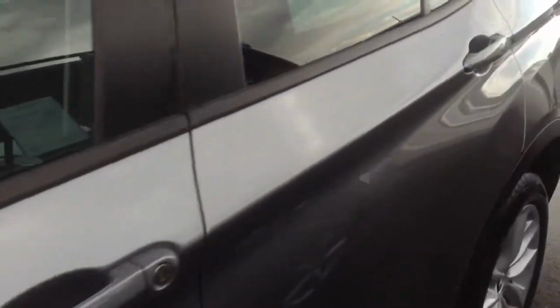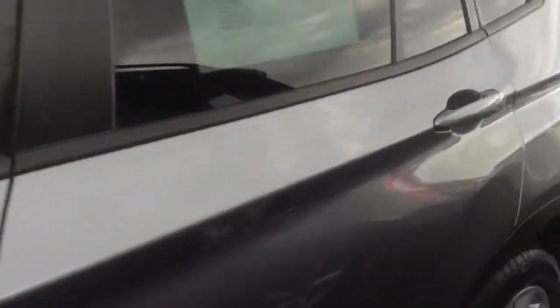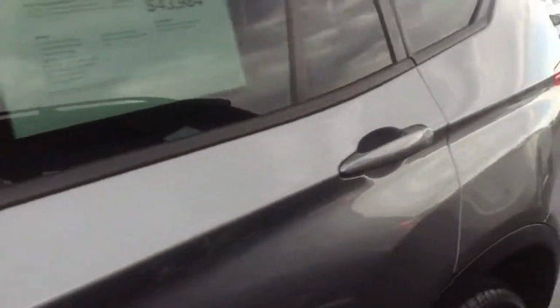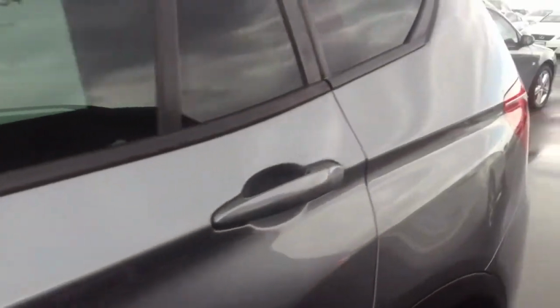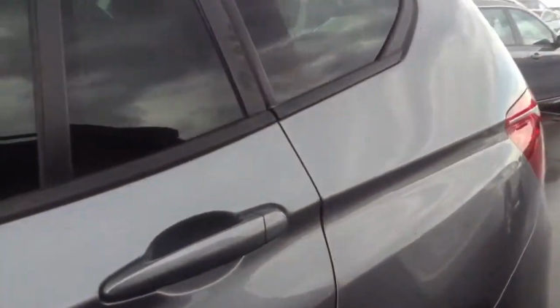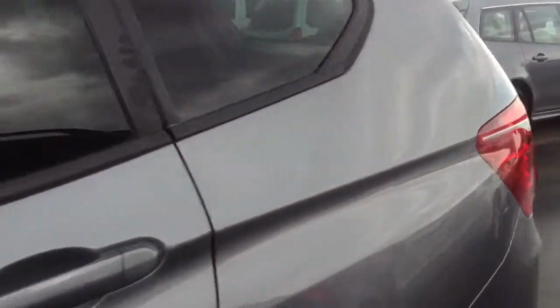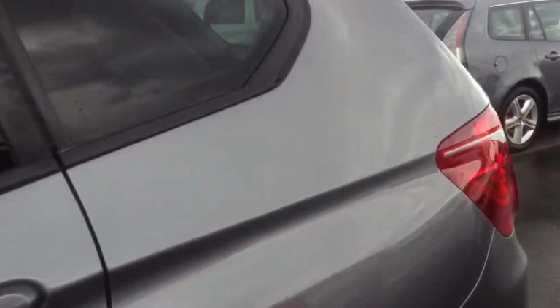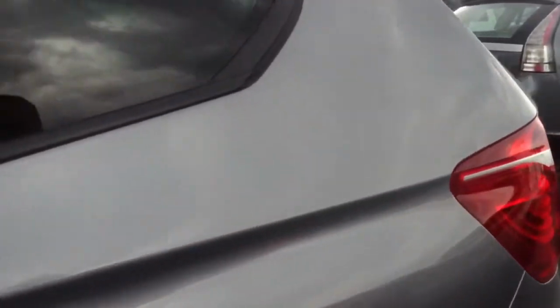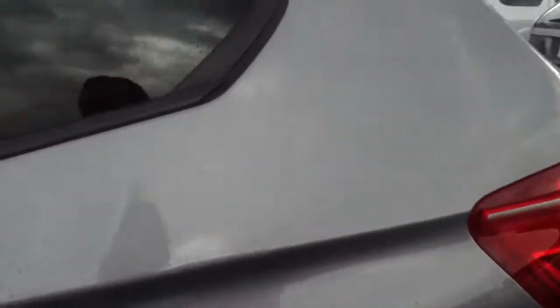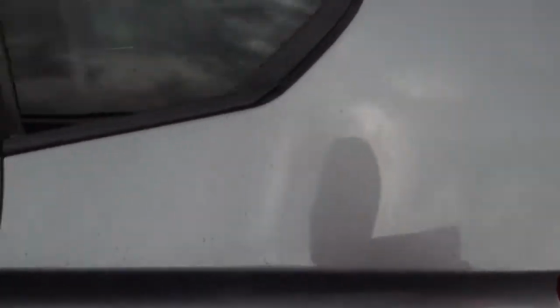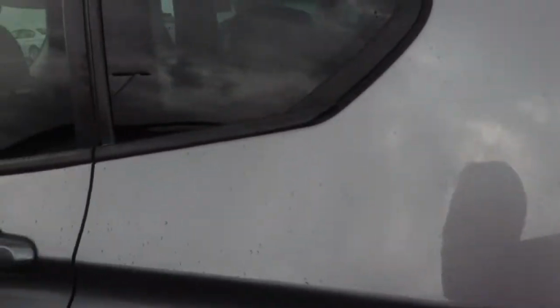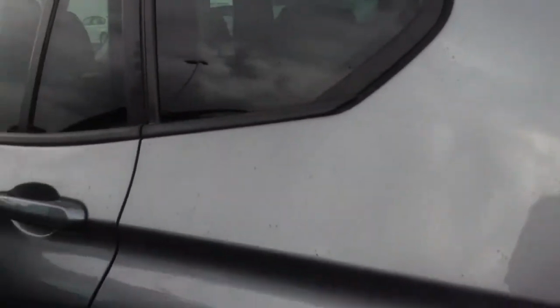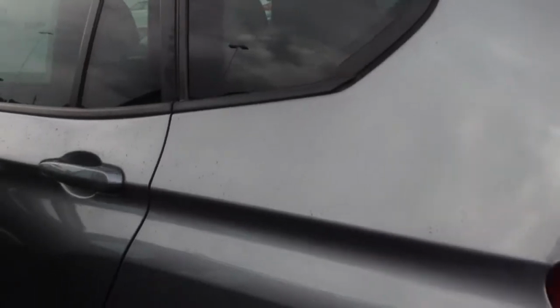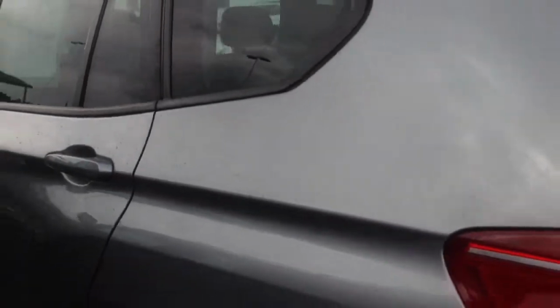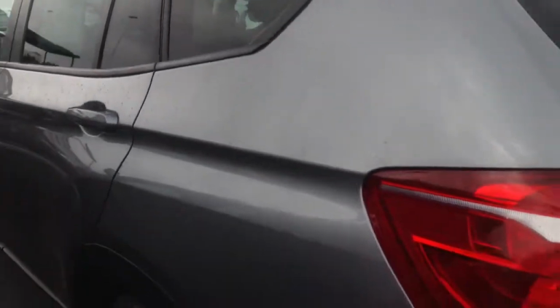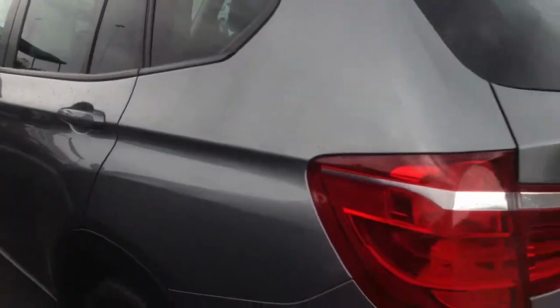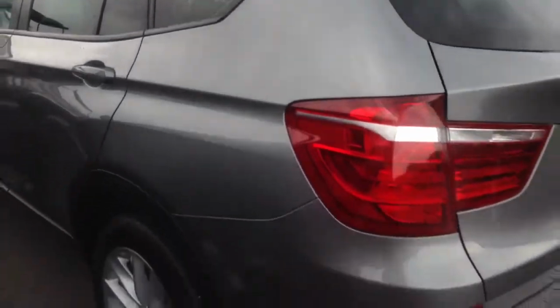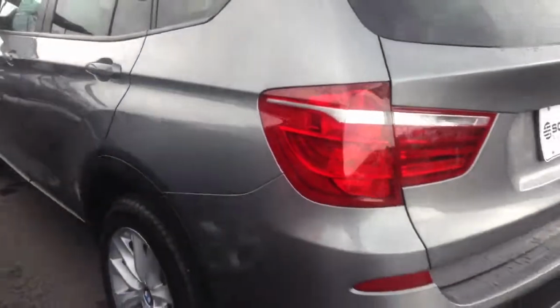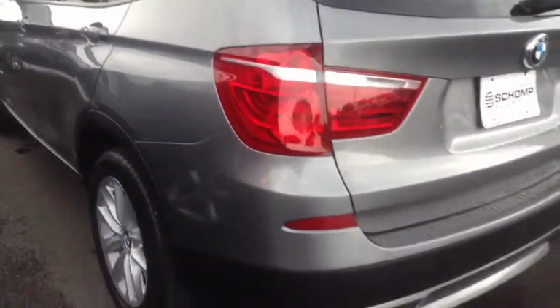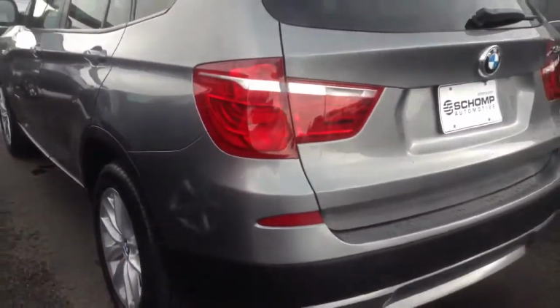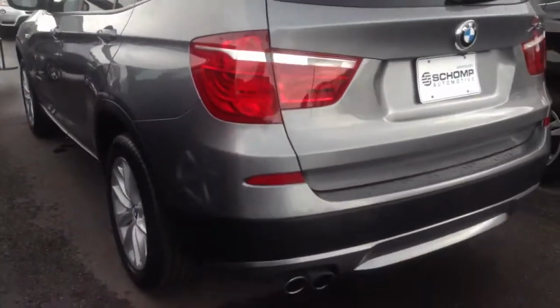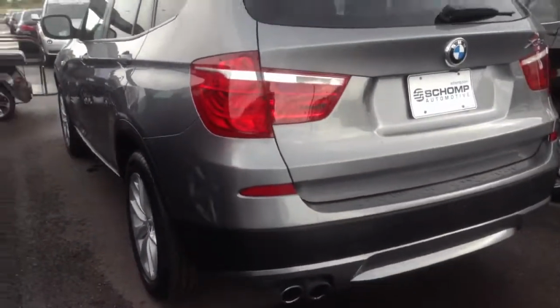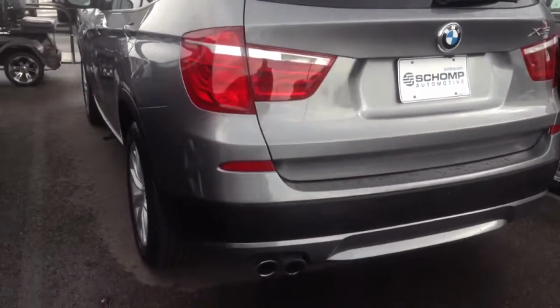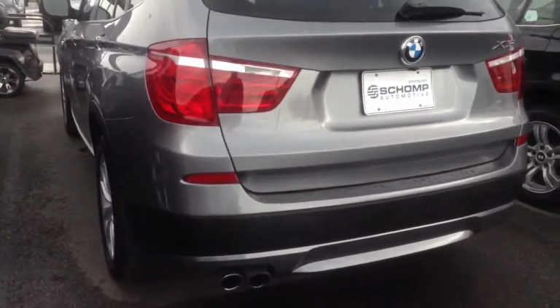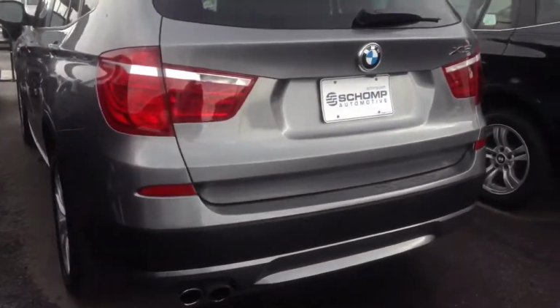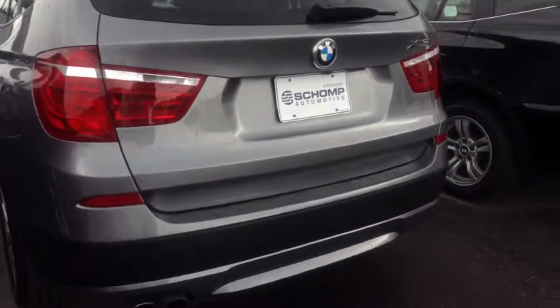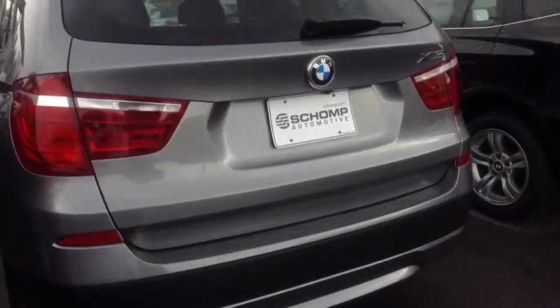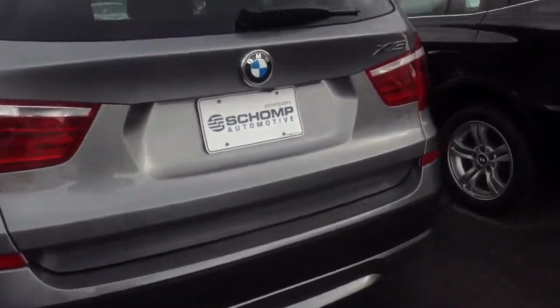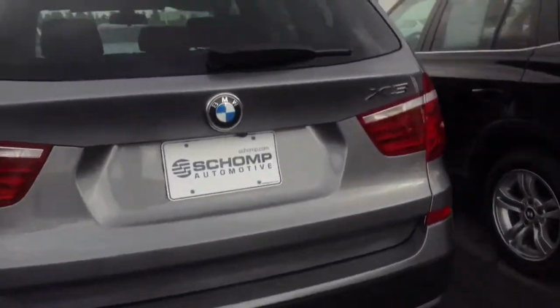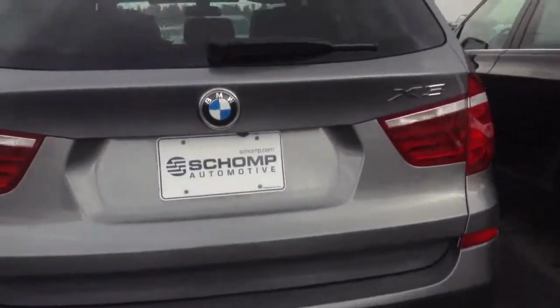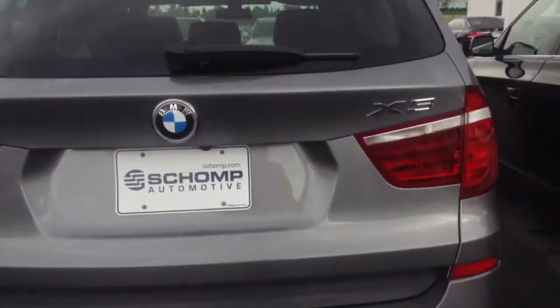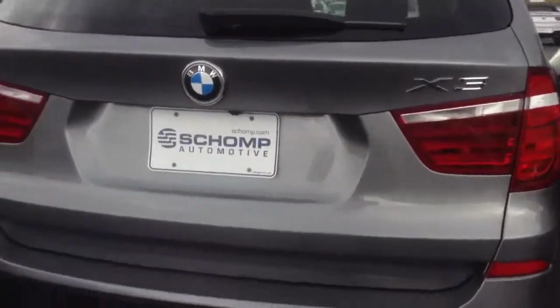This is the space gray metallic, the 28i, so it's a four-cylinder turbo. It does have a convenience package, cold weather package. You can see here on the rear, it does have the park distance control. Let me just go around the whole thing for you really quick.